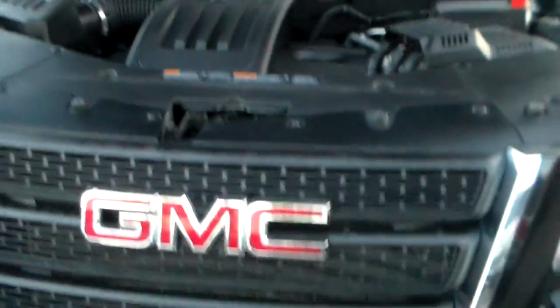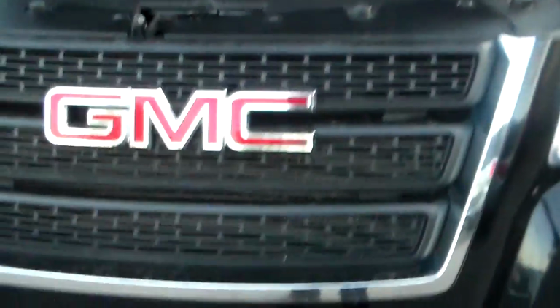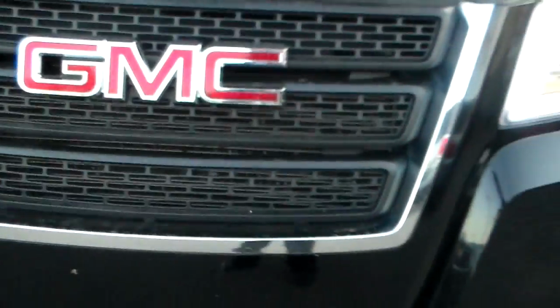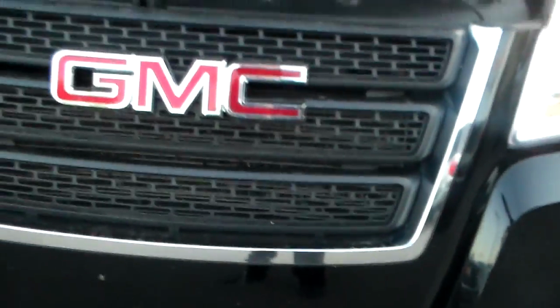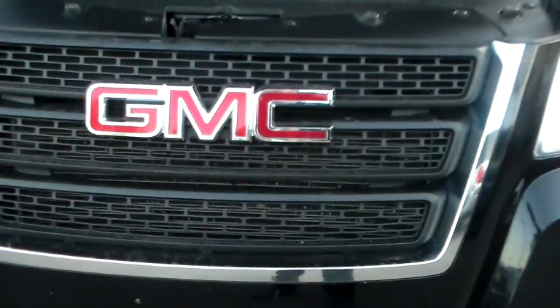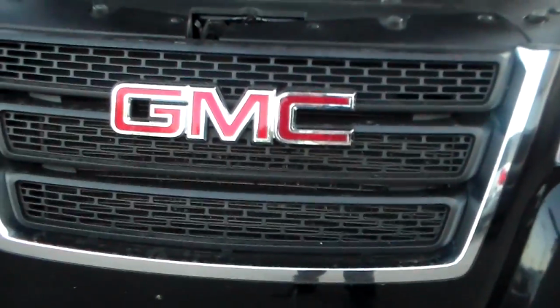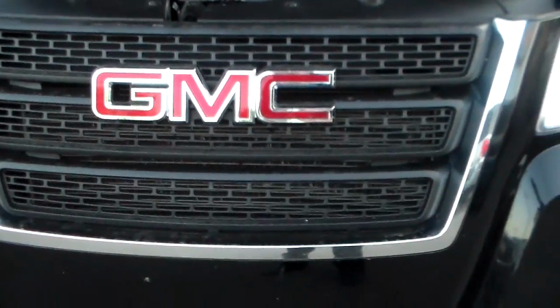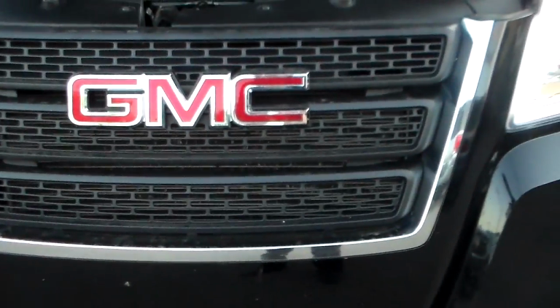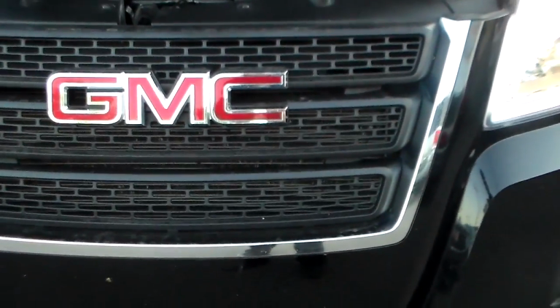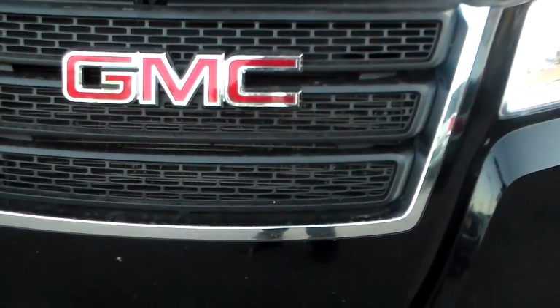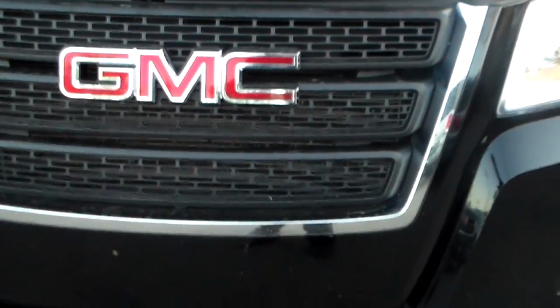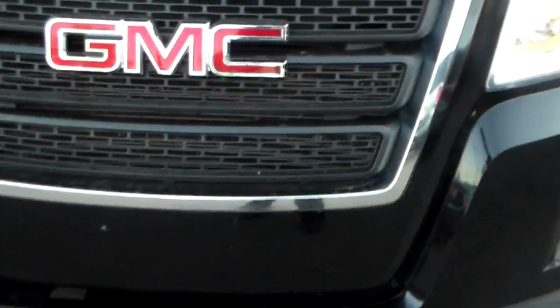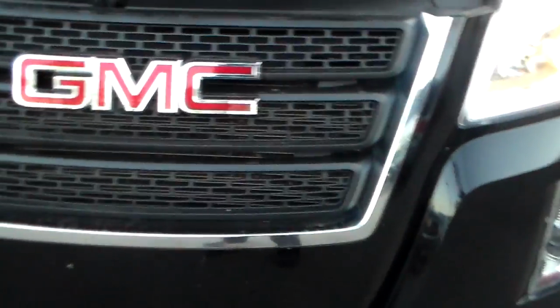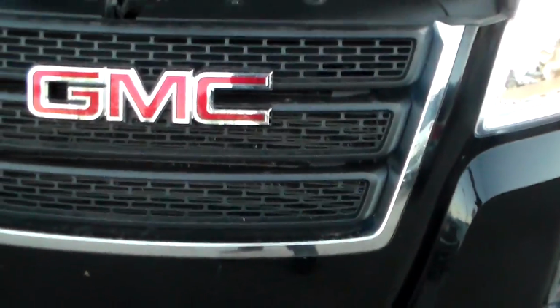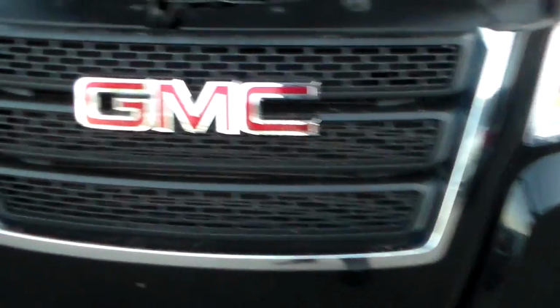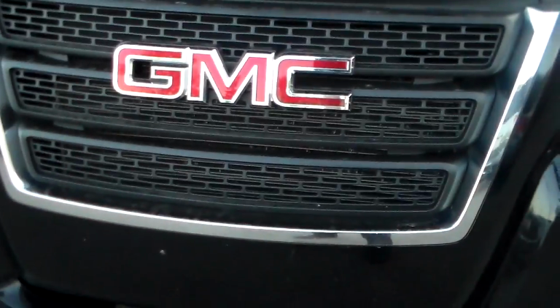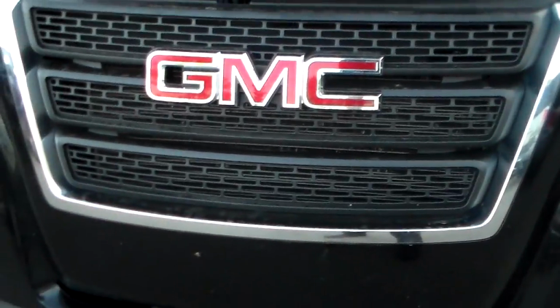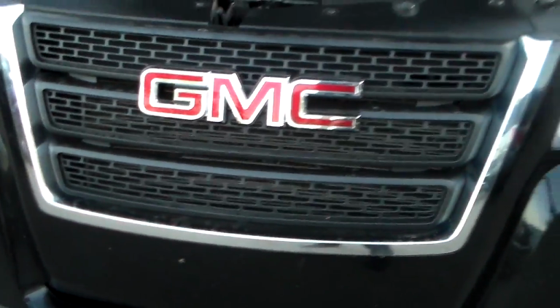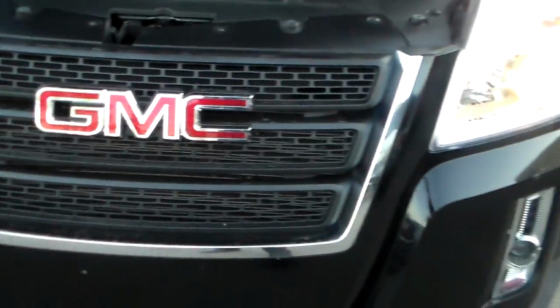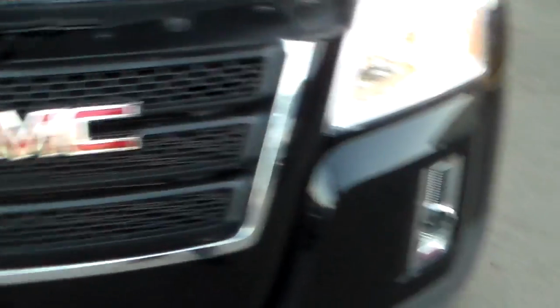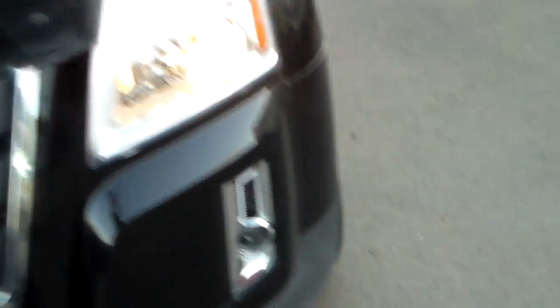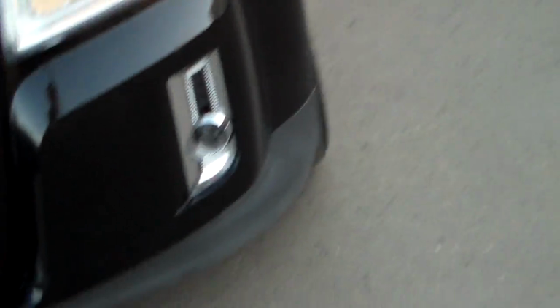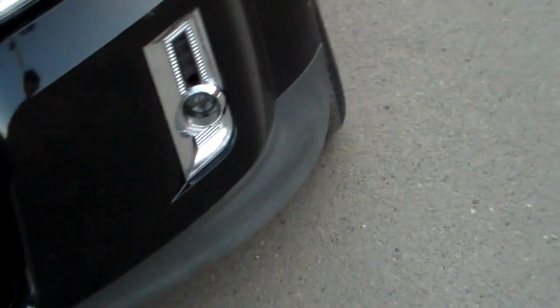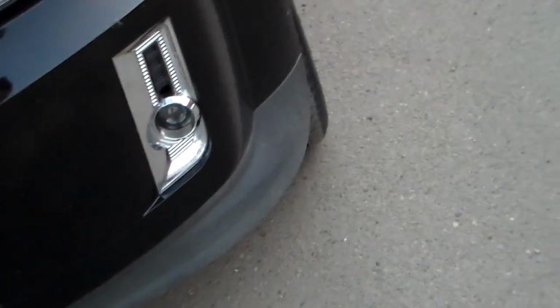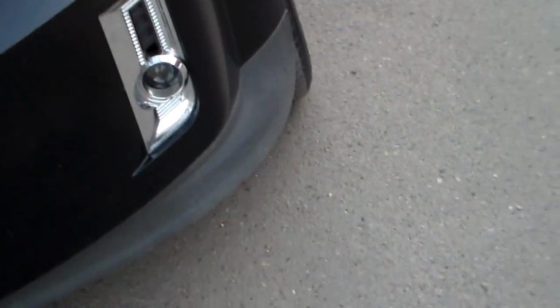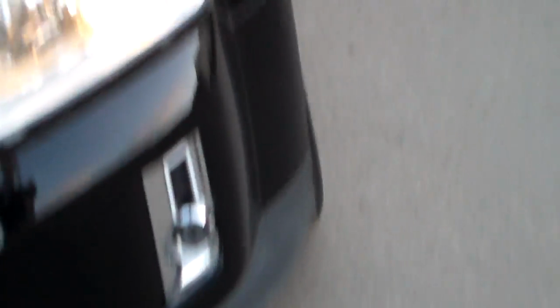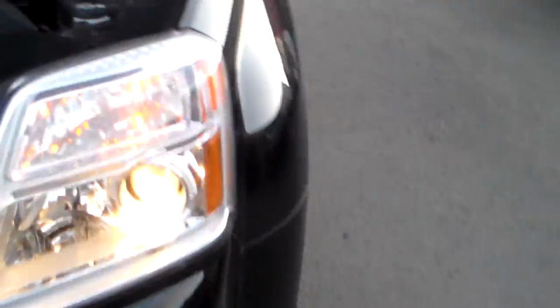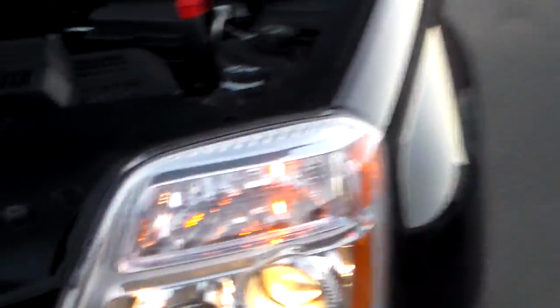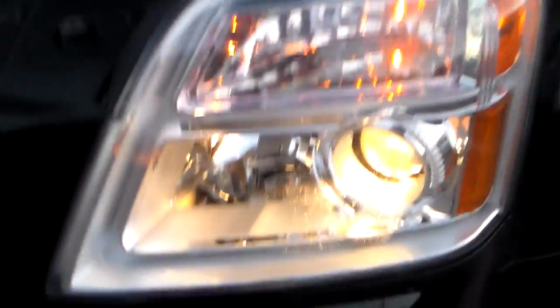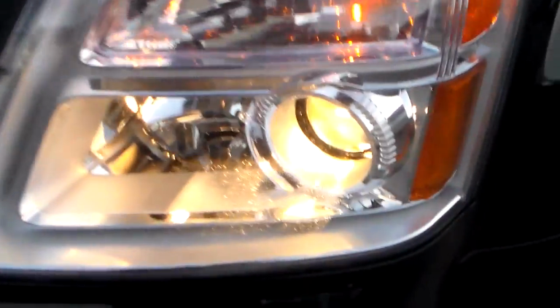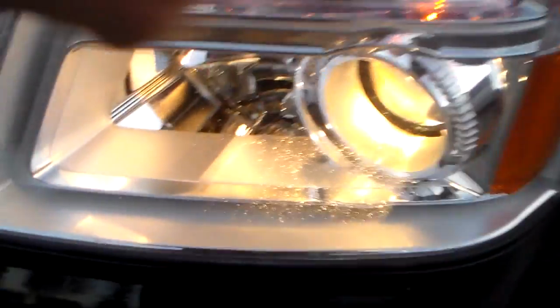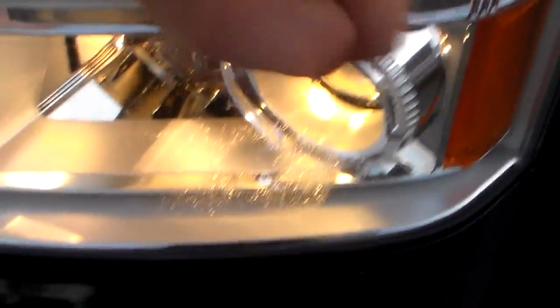Just in front here, you have your nice chrome grille as well as the GMC badge, brightly labeled there for you so everyone knows you're riding around in a nice and classy vehicle. You've got your fog lights just down here as well as your Lexon headlights just right here.